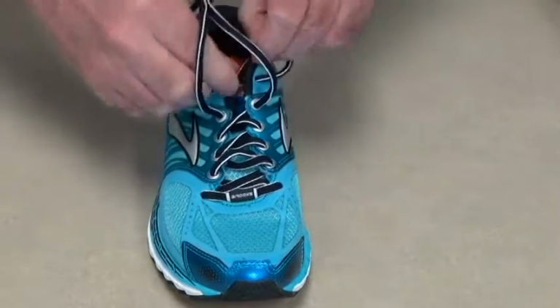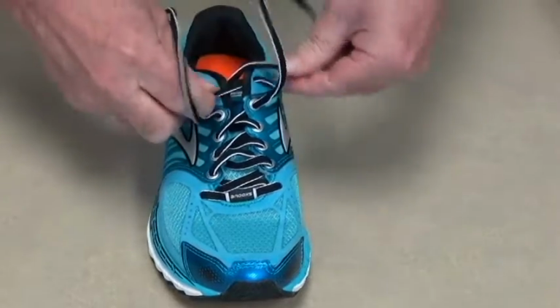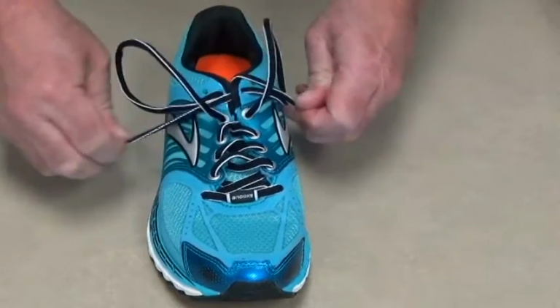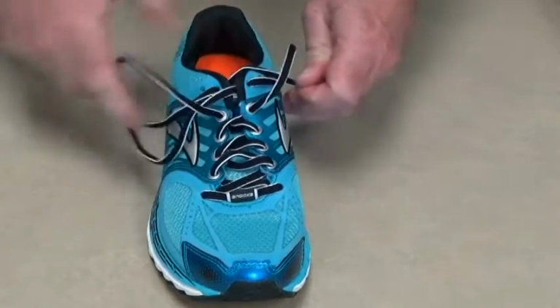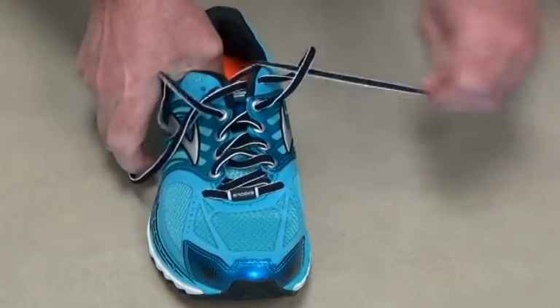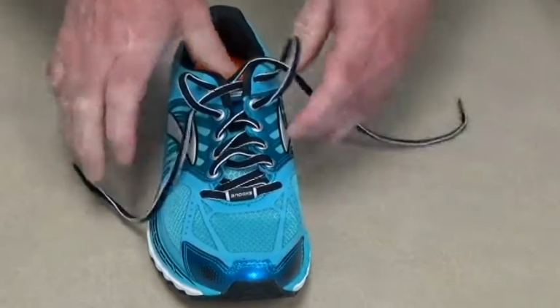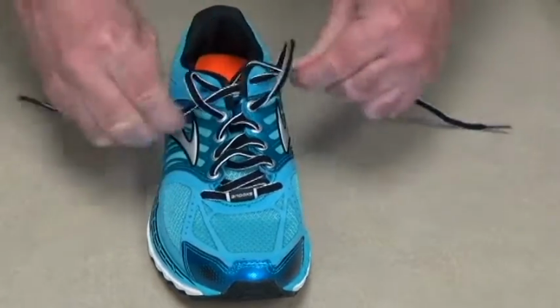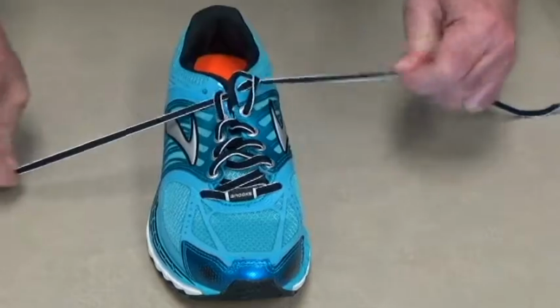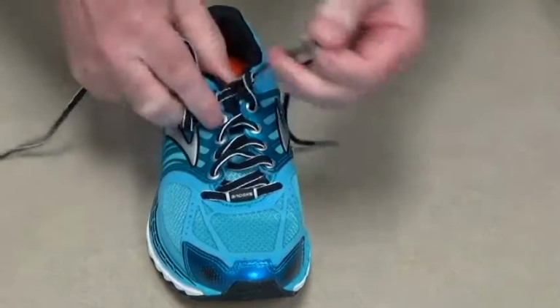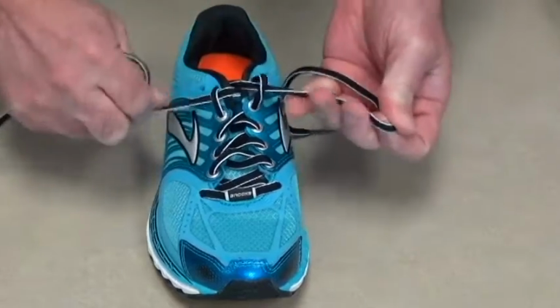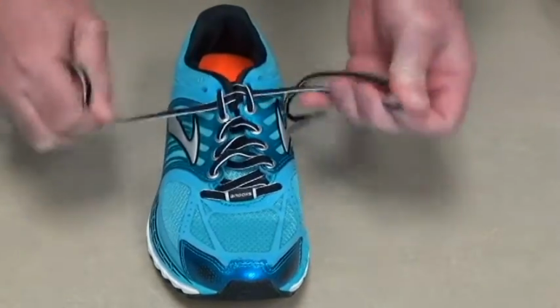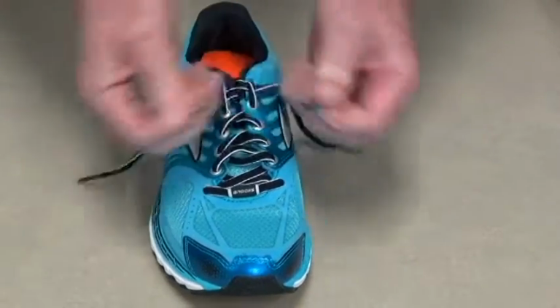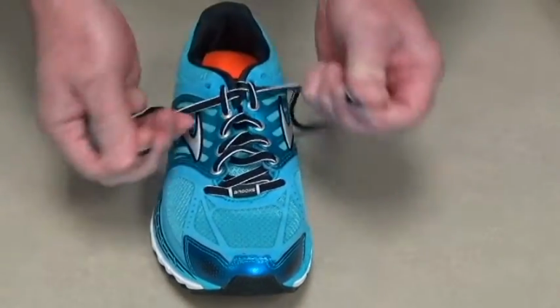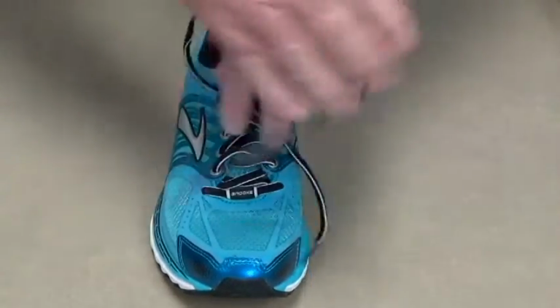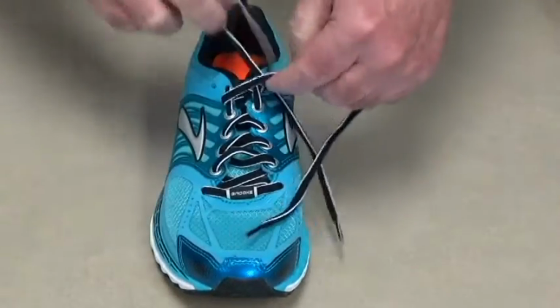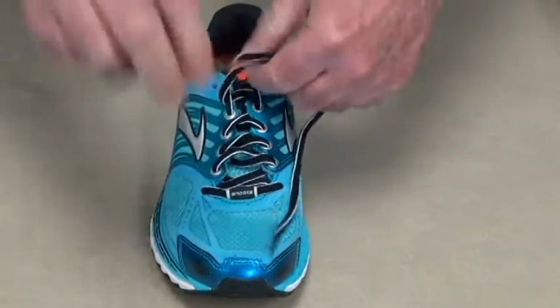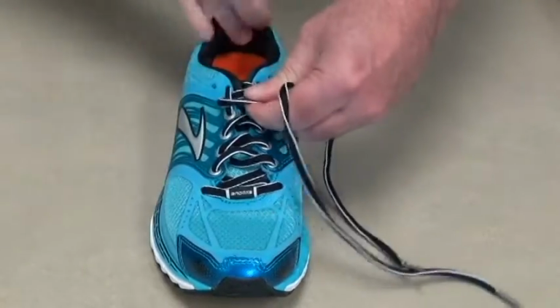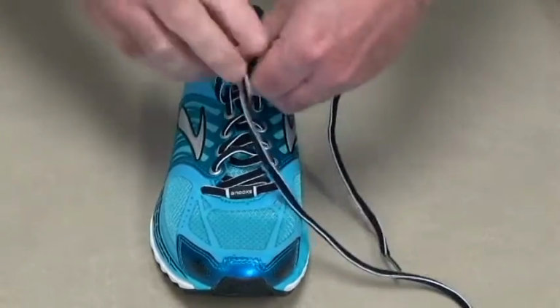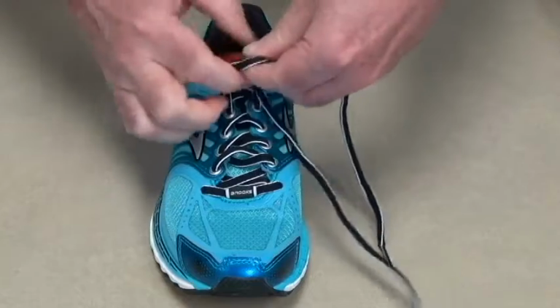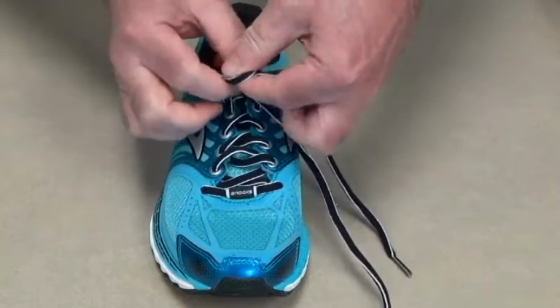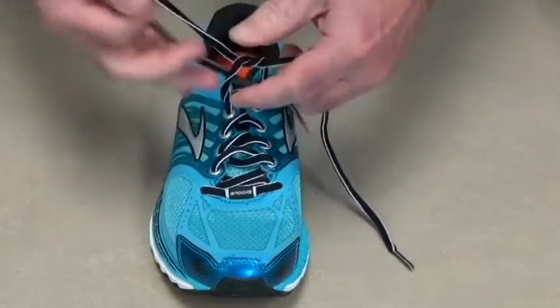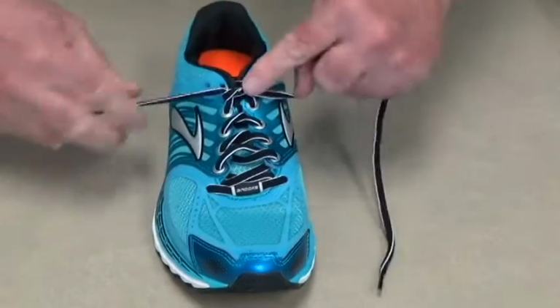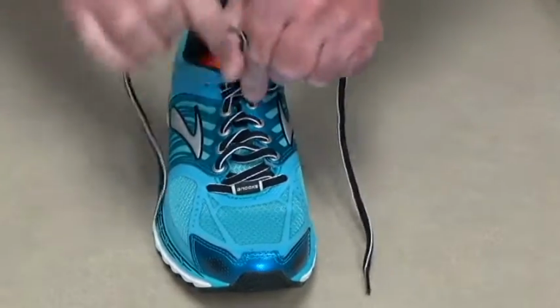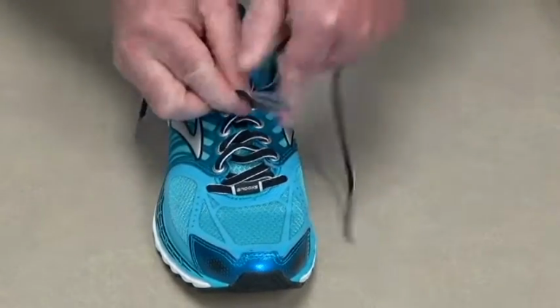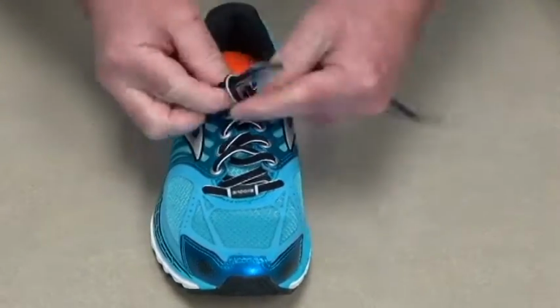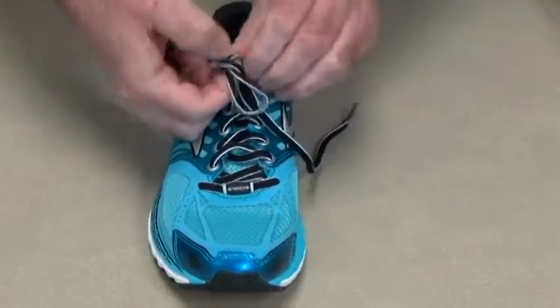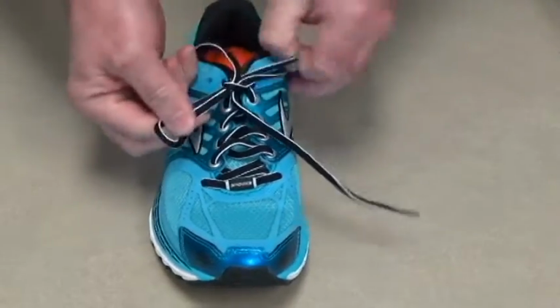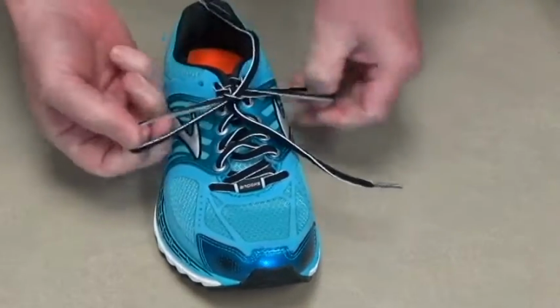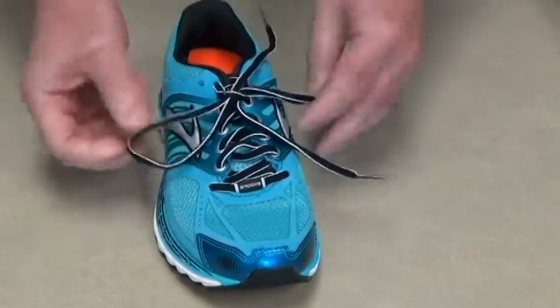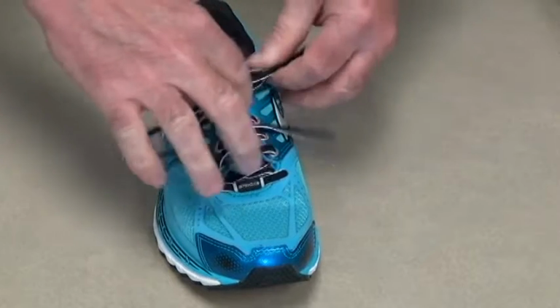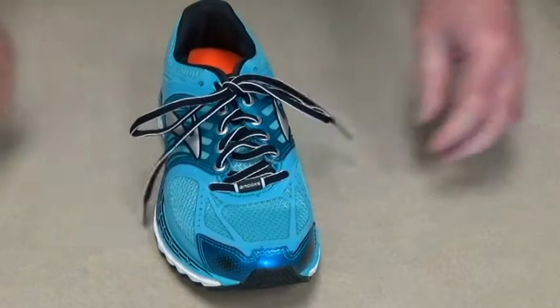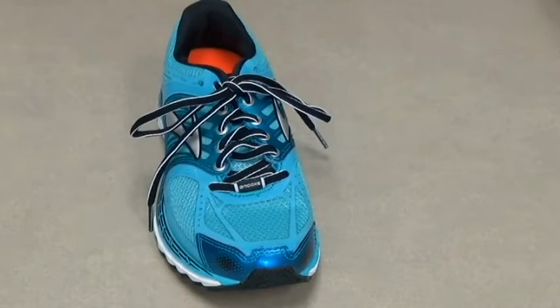You take the opposite ends and just pull them snug. Now every time you do this it acts as a ratchet and pushes you back into the narrow part of the shoe, which helps prevent heel slippage. That's it.